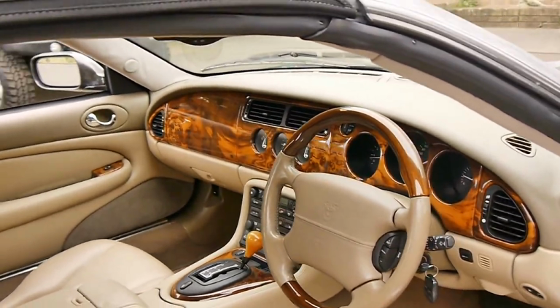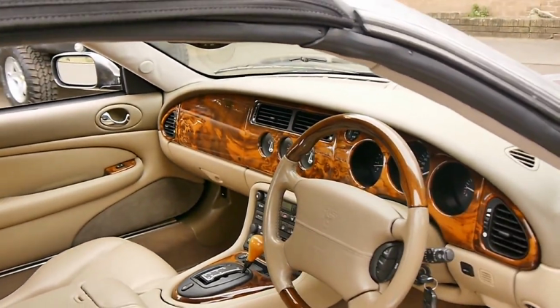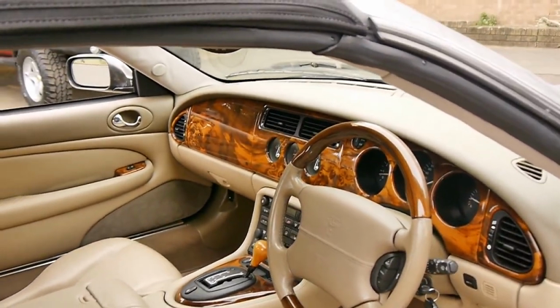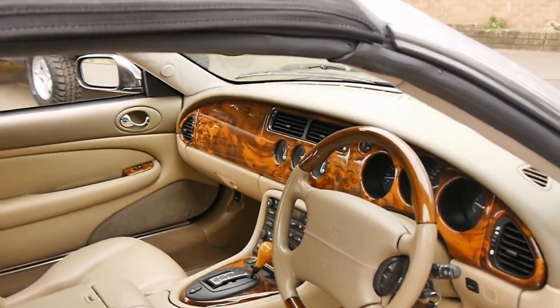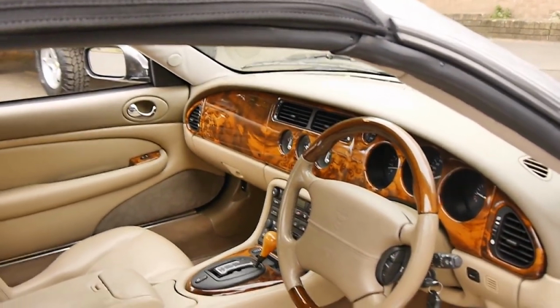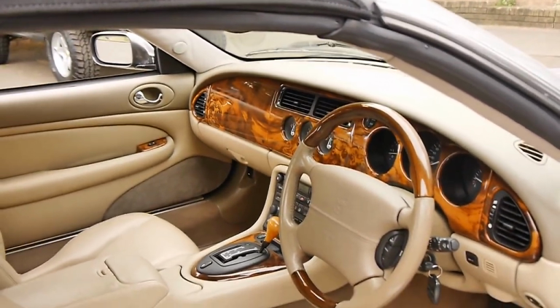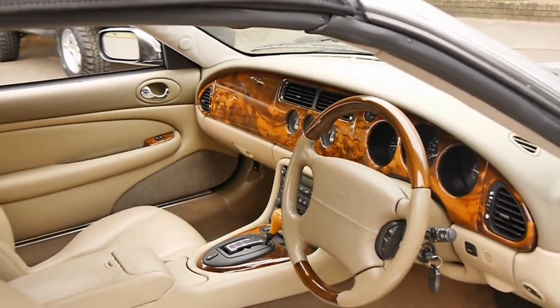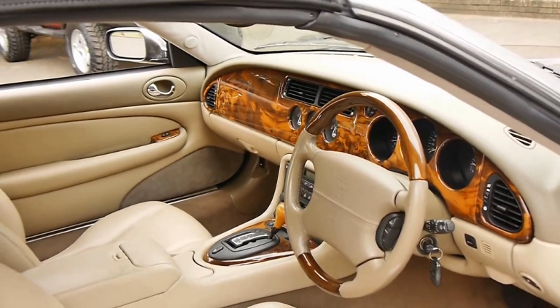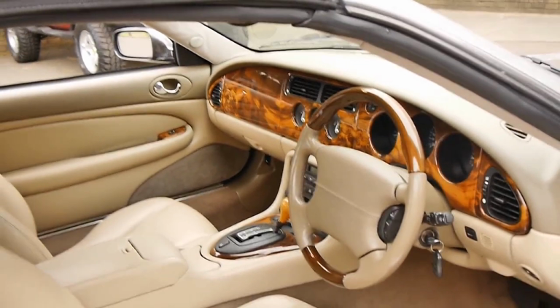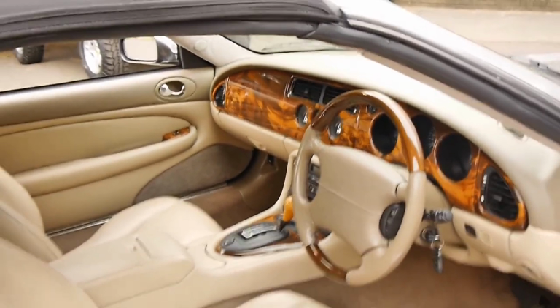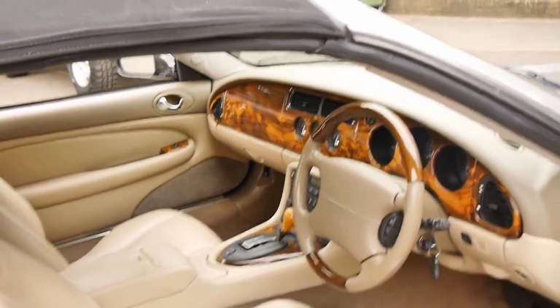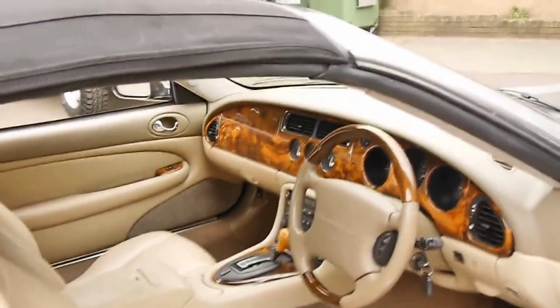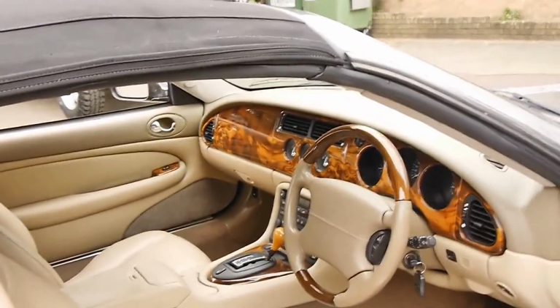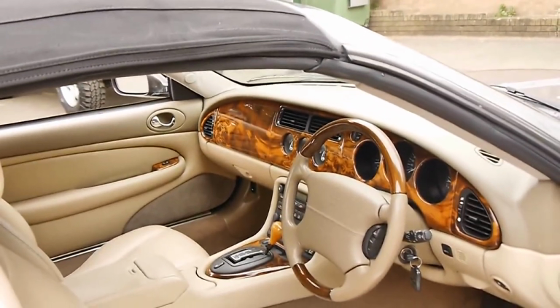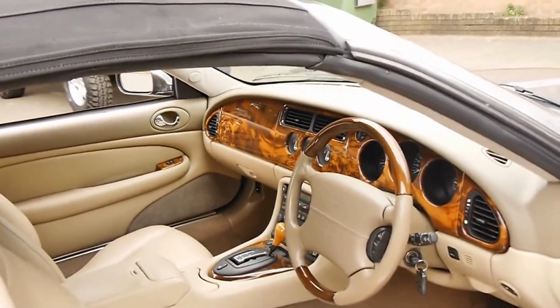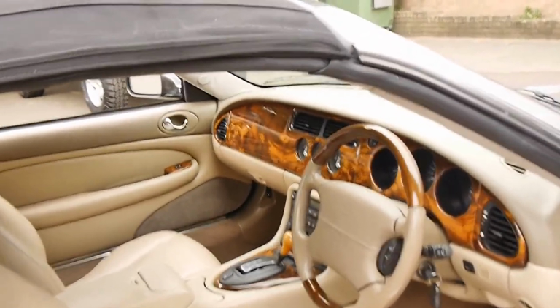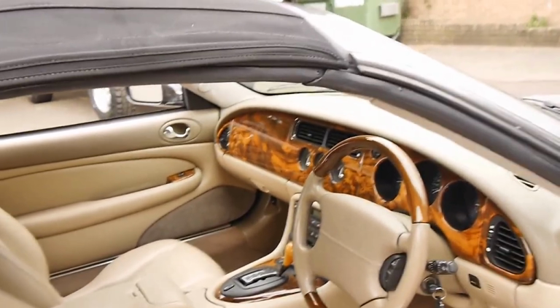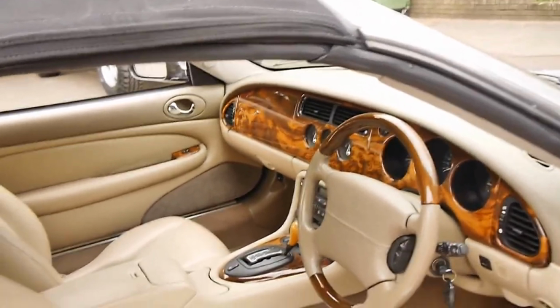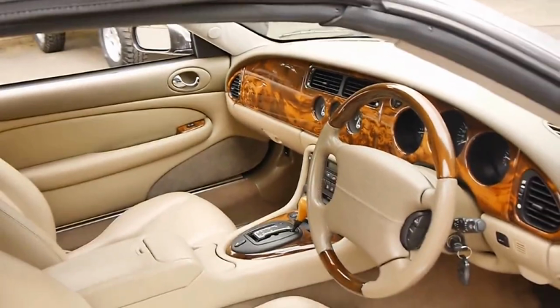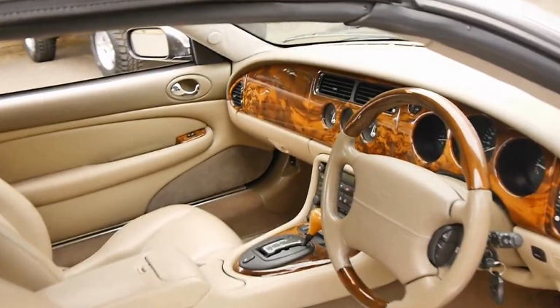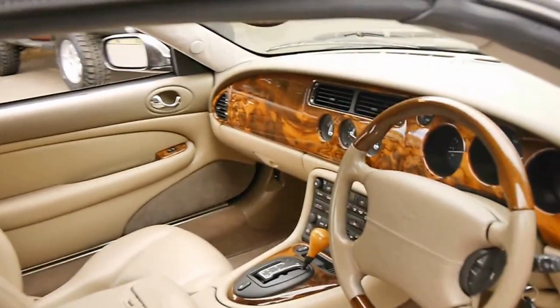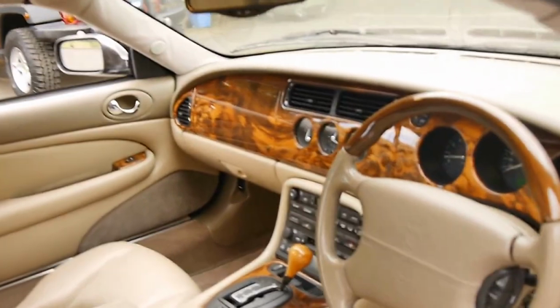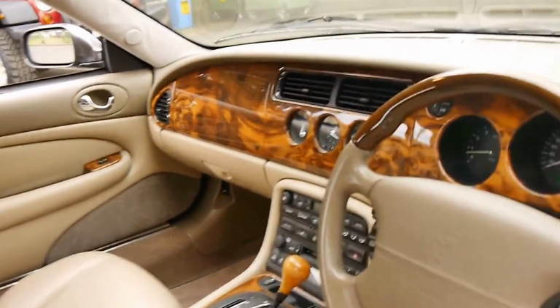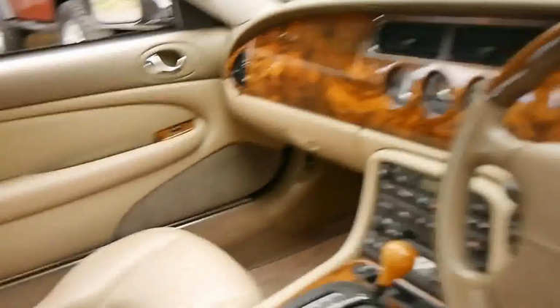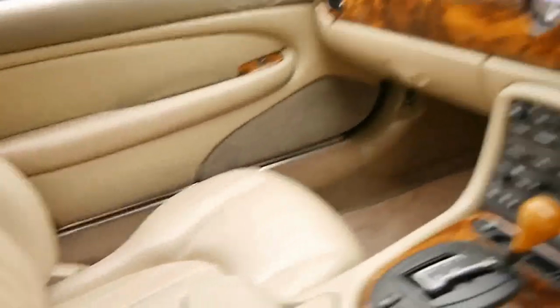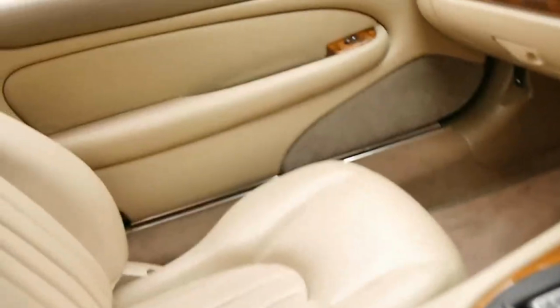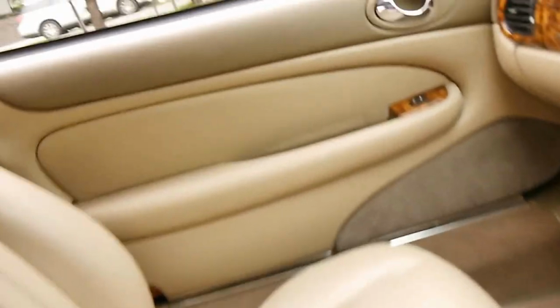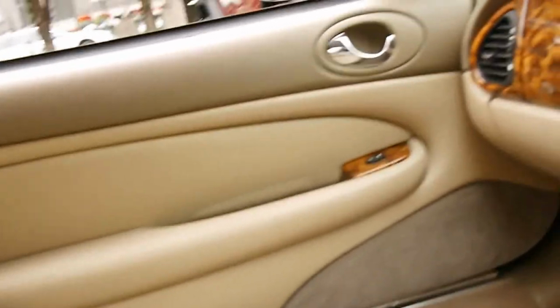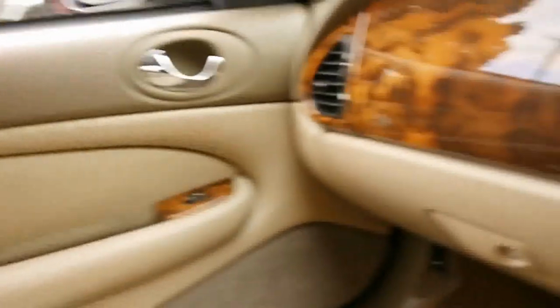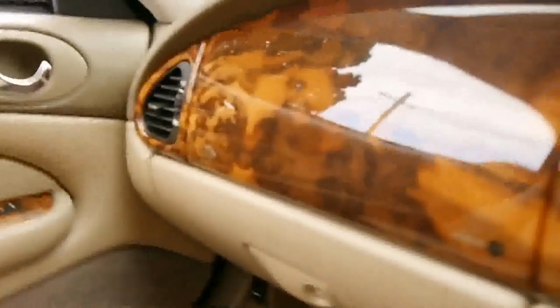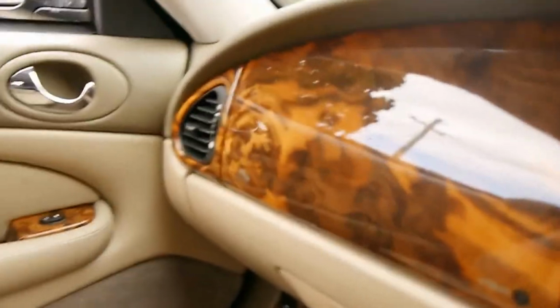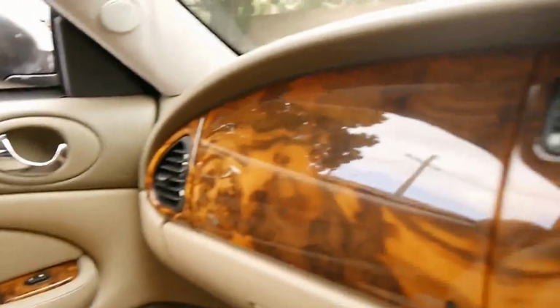The car has done just 85,000 kilometres and it really is in immaculate condition. It's got a couple of files full of service history and all the money that's been spent on it, which is fantastic.